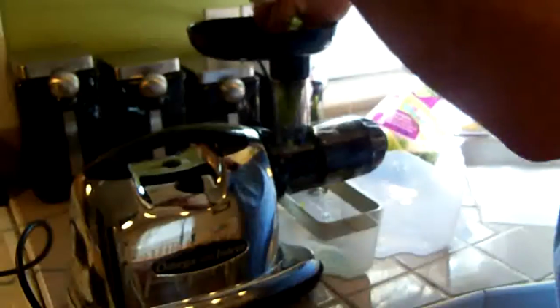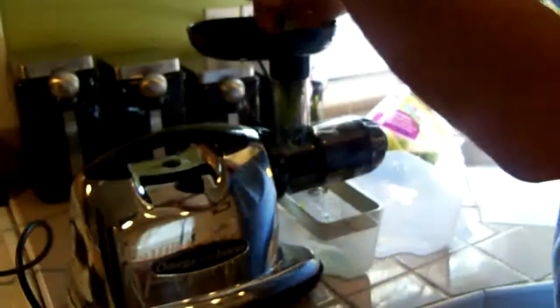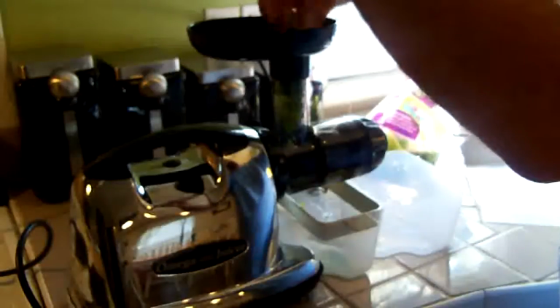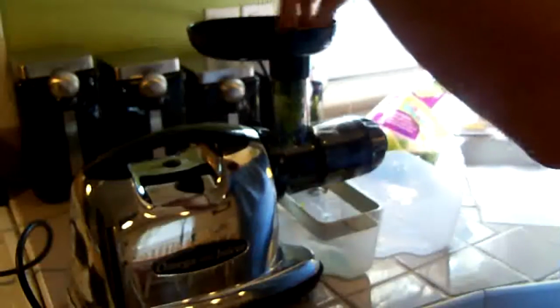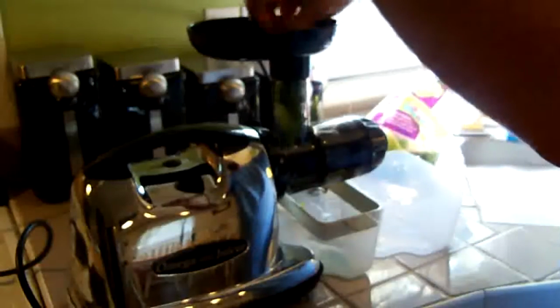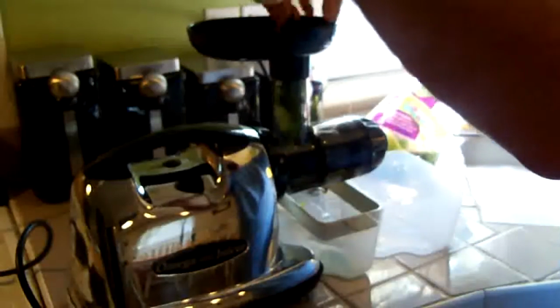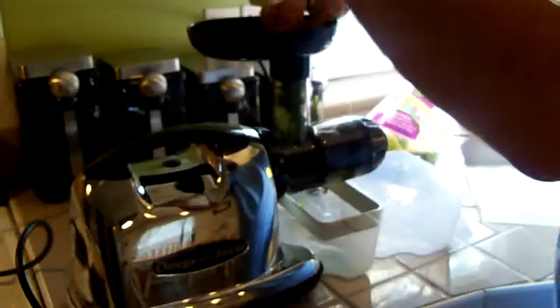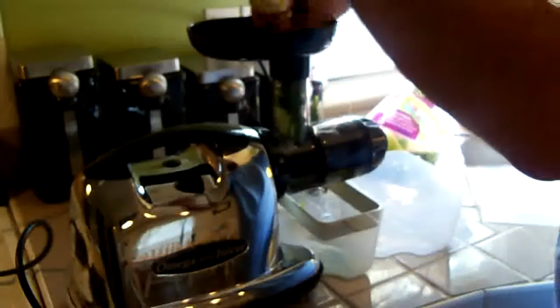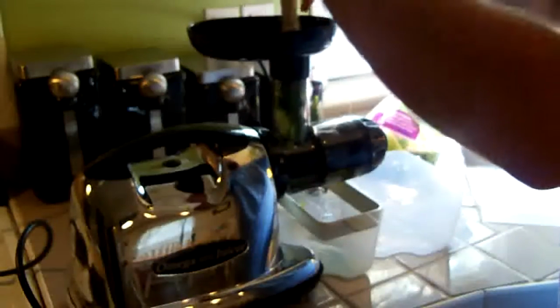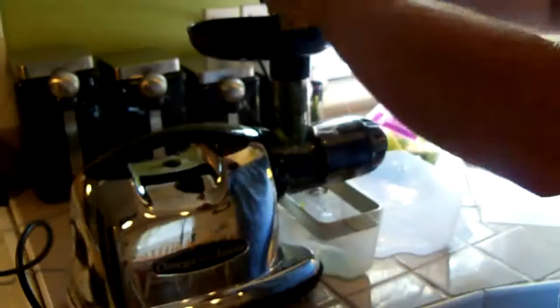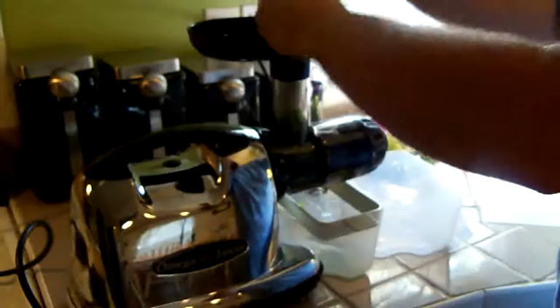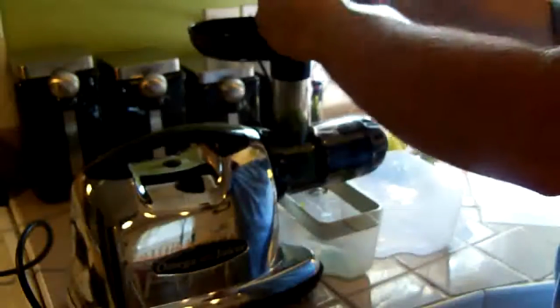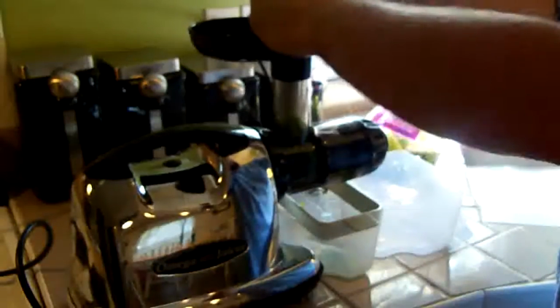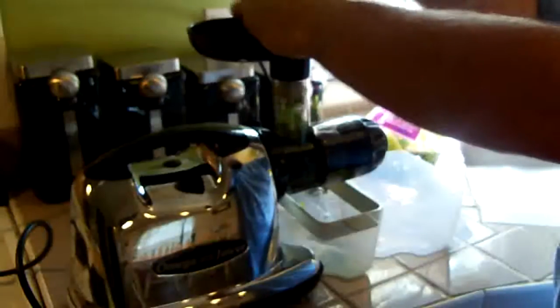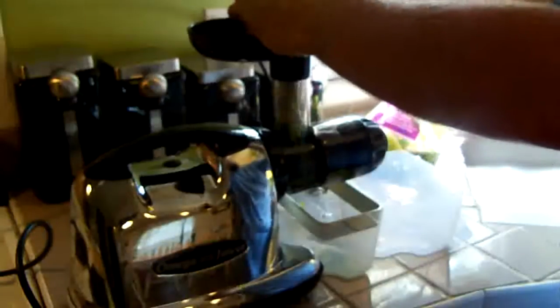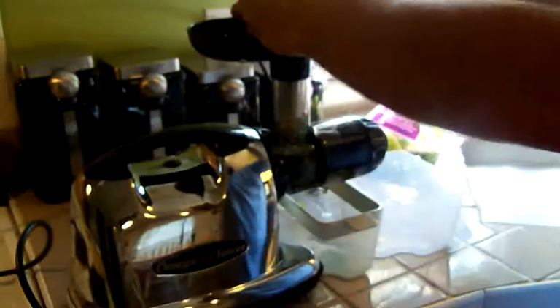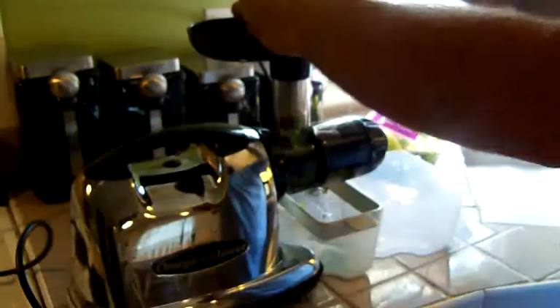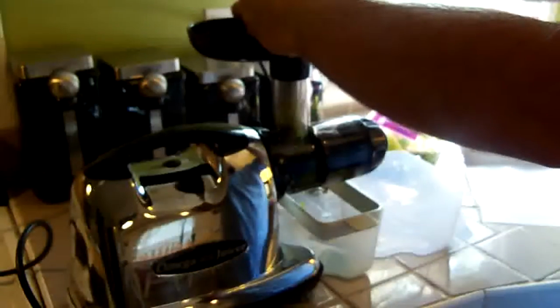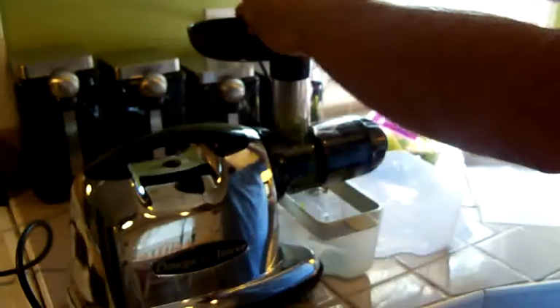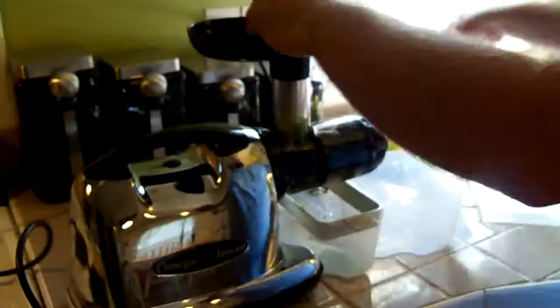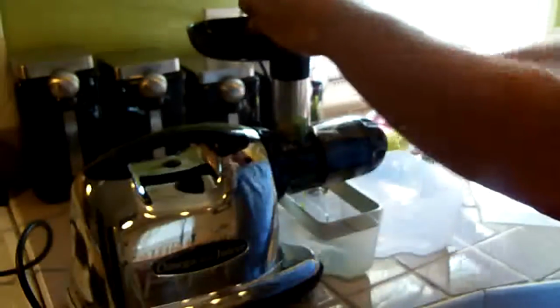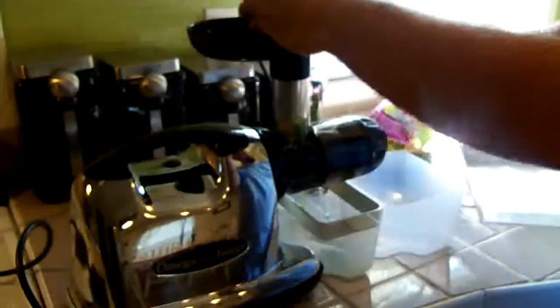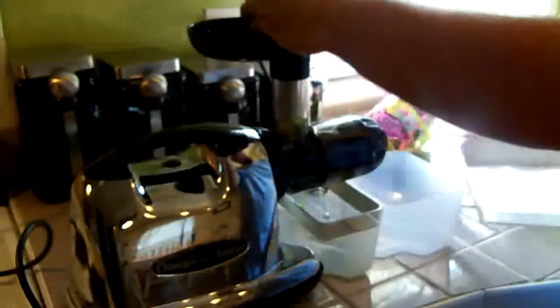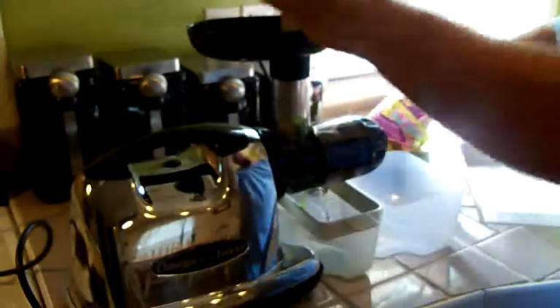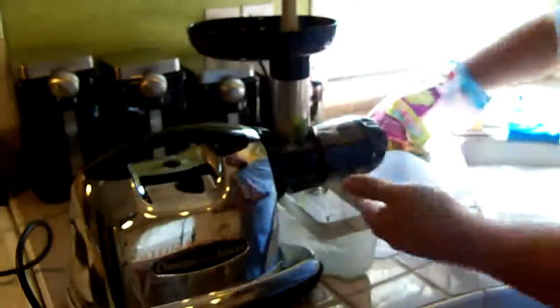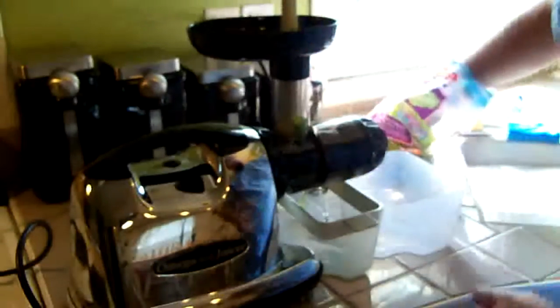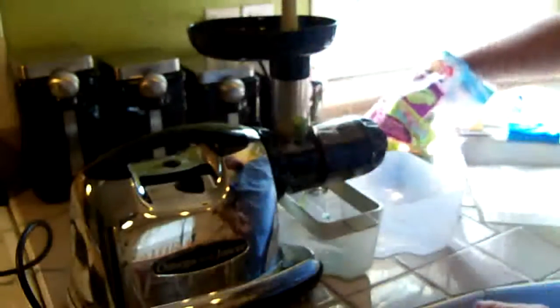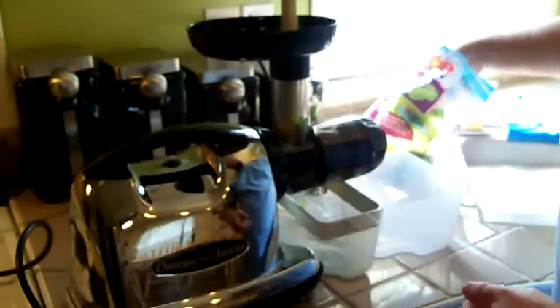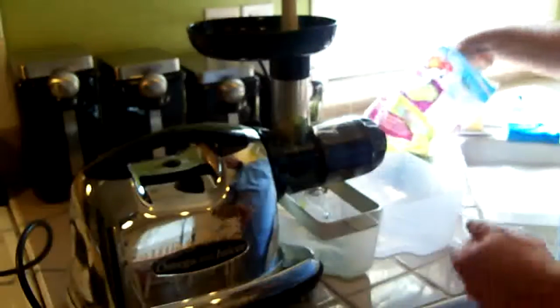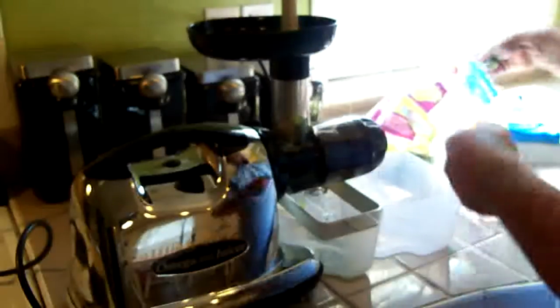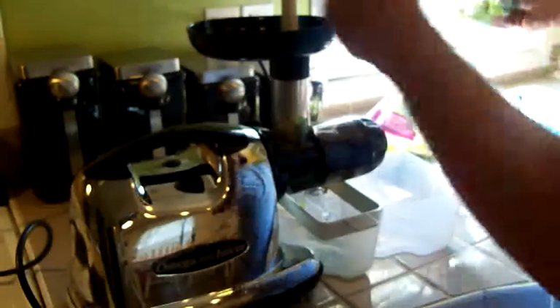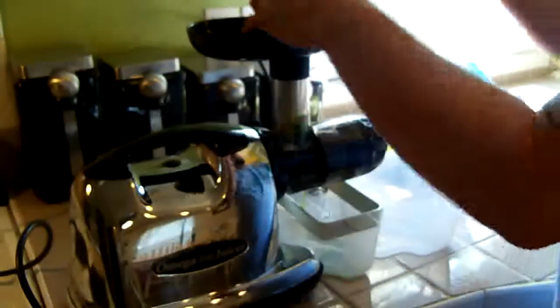This would work a lot better if I had some real whole-leaf lettuce instead of what's in the bag. But as I said, I just wanted to kind of show you that it works — and as you can see, it's juicing it. There's definitely juice coming out.